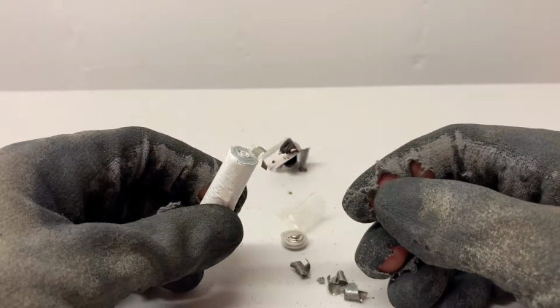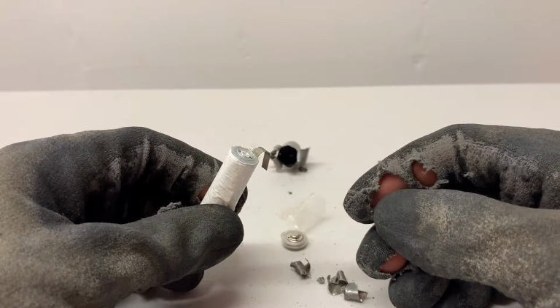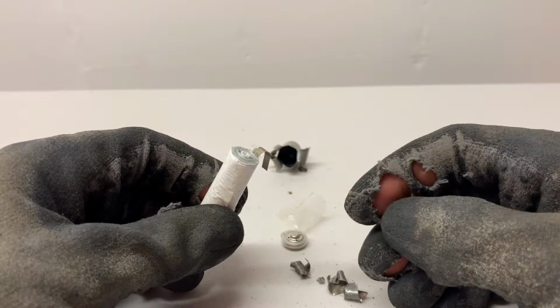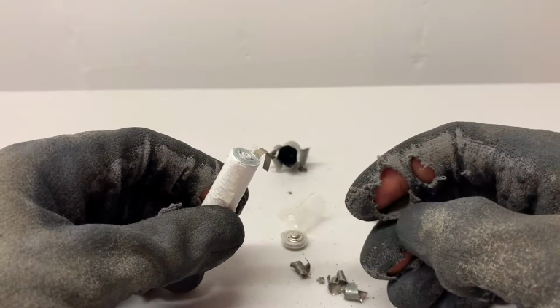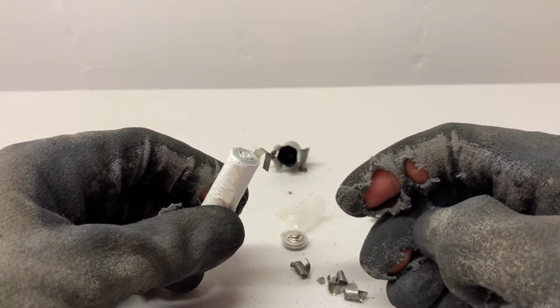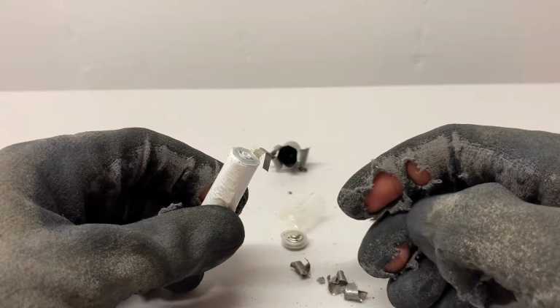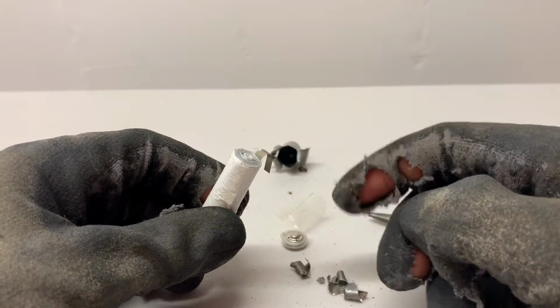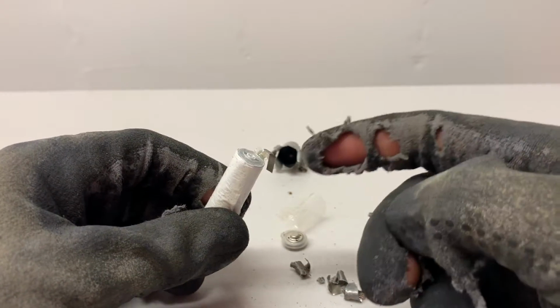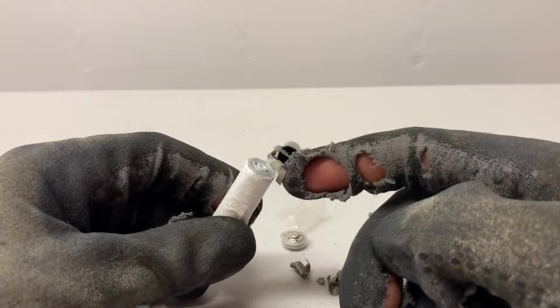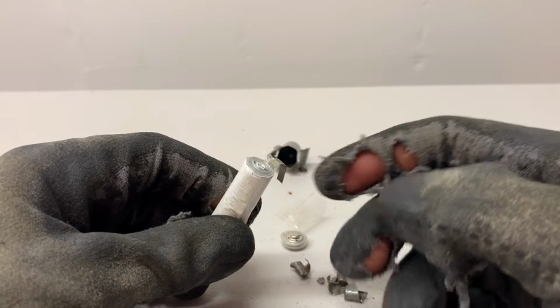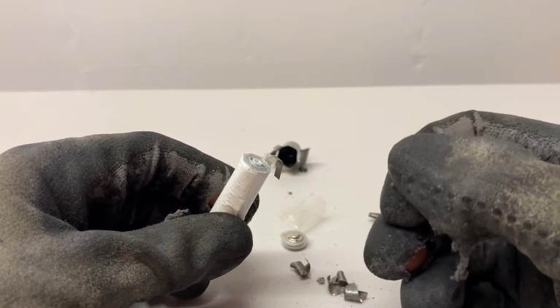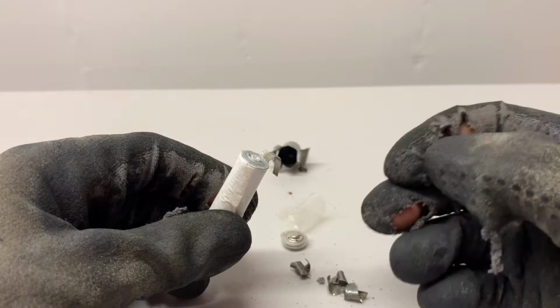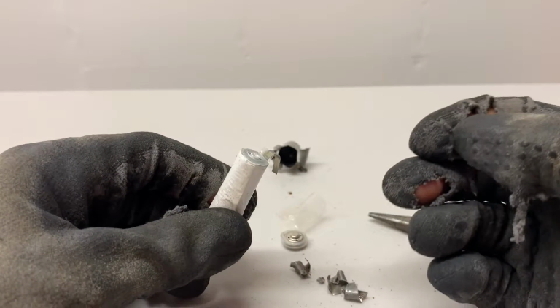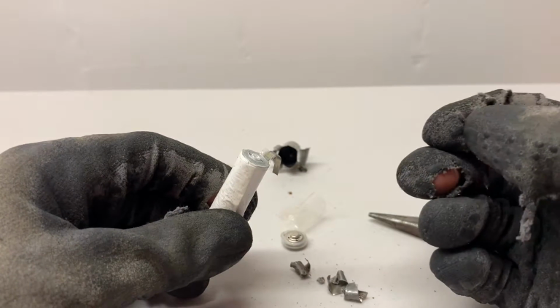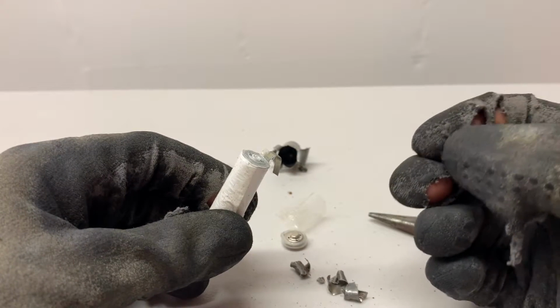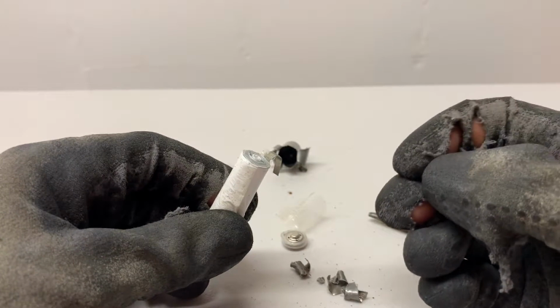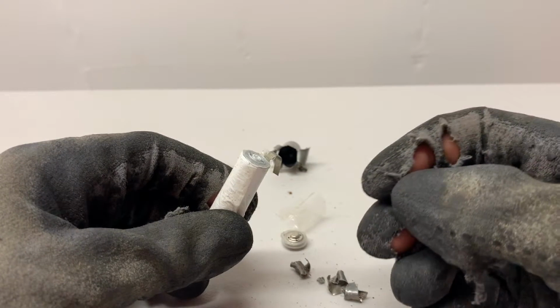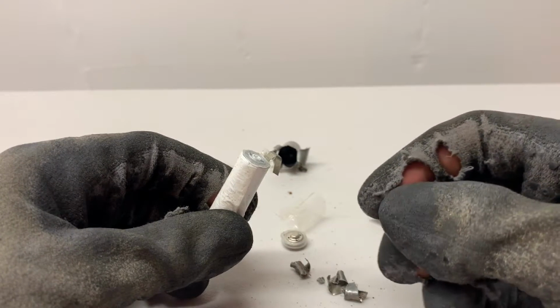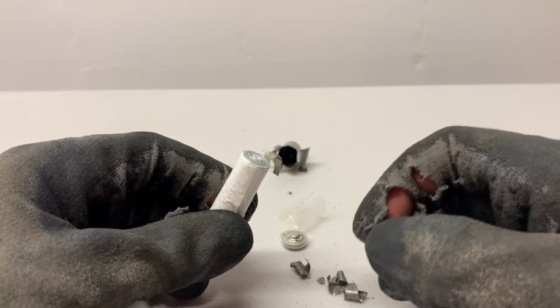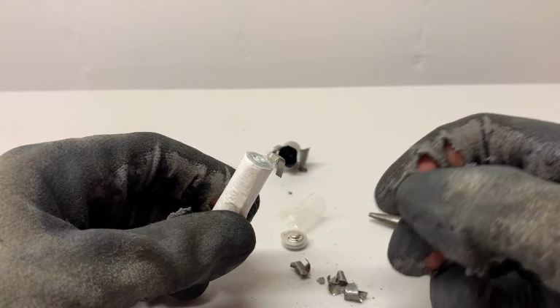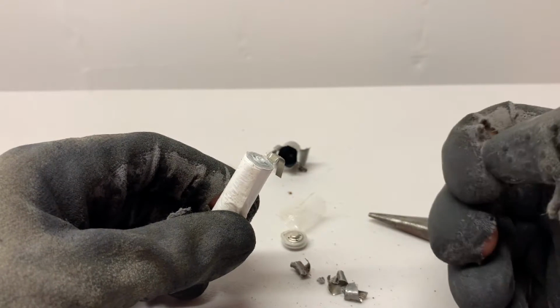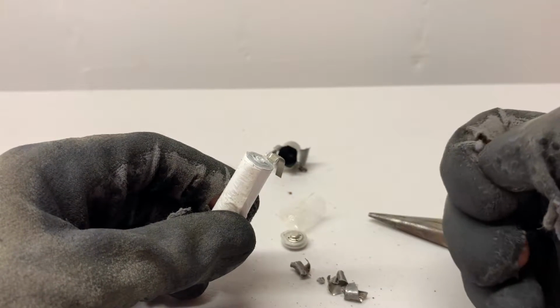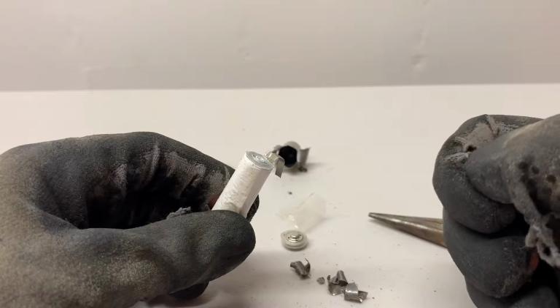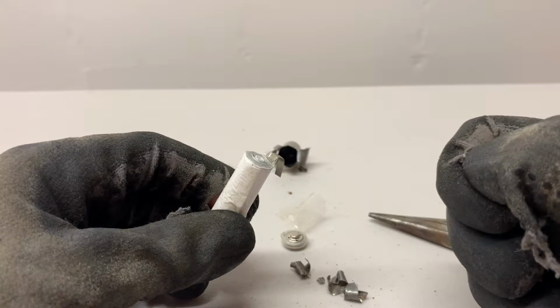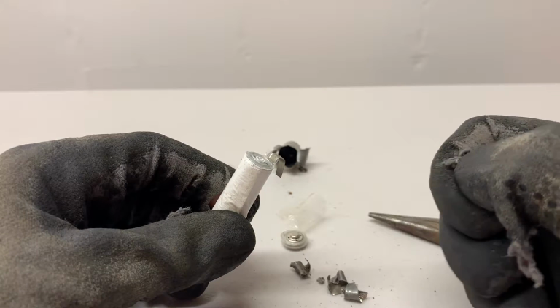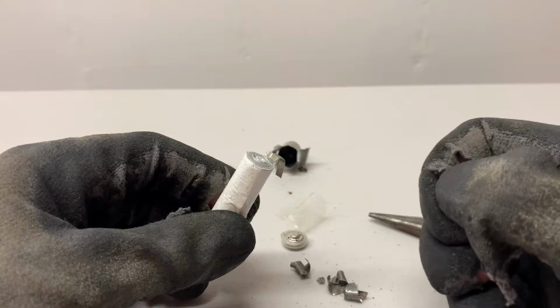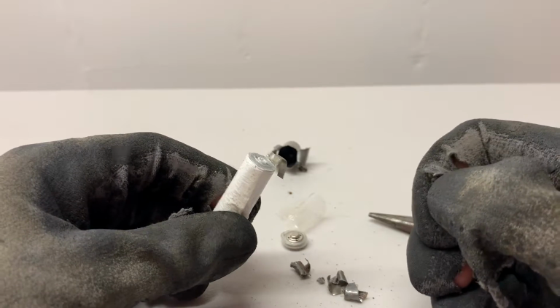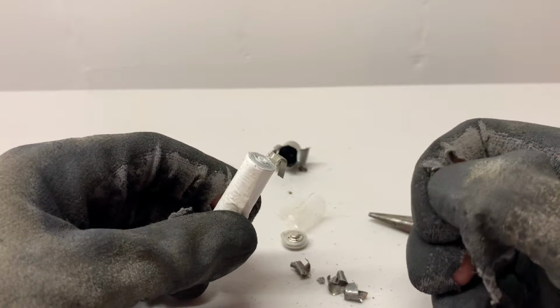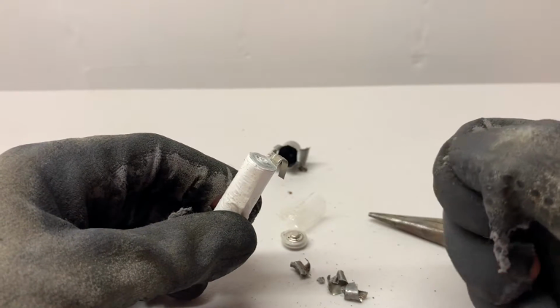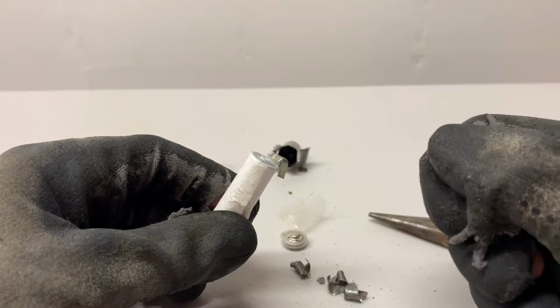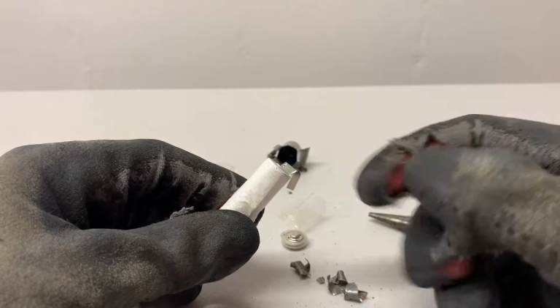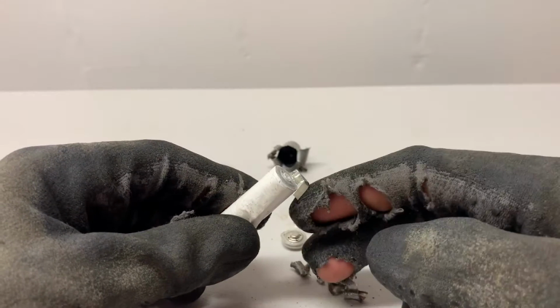Once you're done peeling back the outer steel casing, it'll look like this. Now keep it all raveled up until you're ready to use it, because once you unravel it, it will immediately start tarnishing when exposed to the outside air.